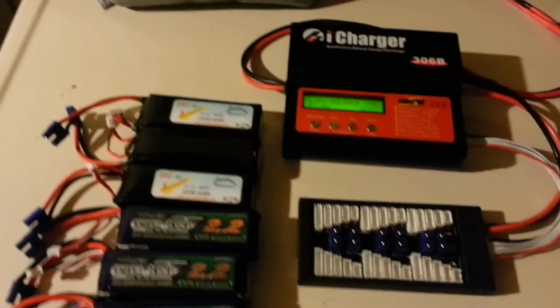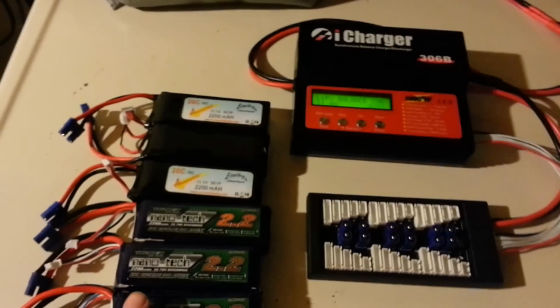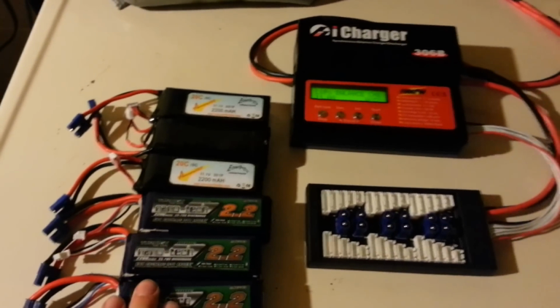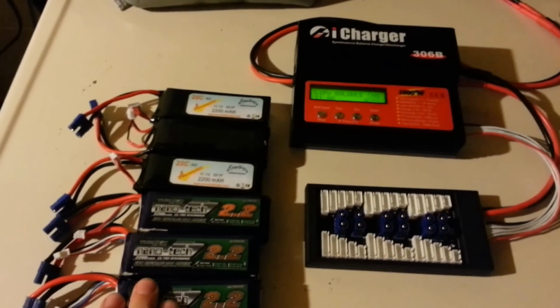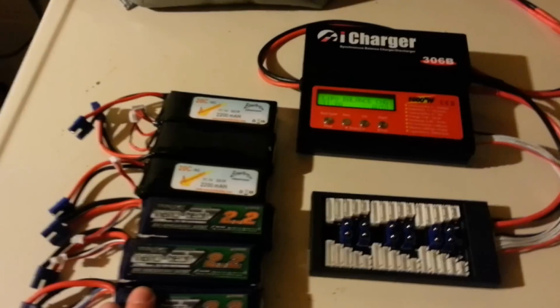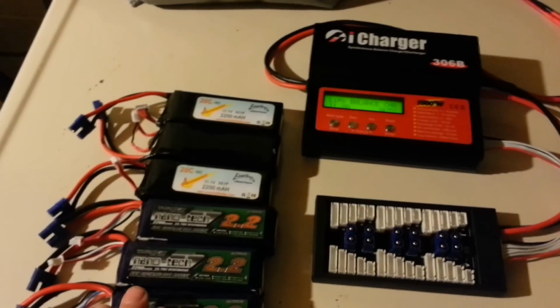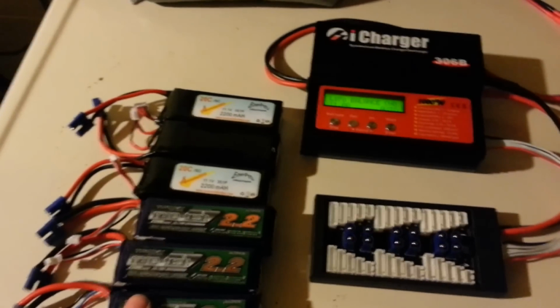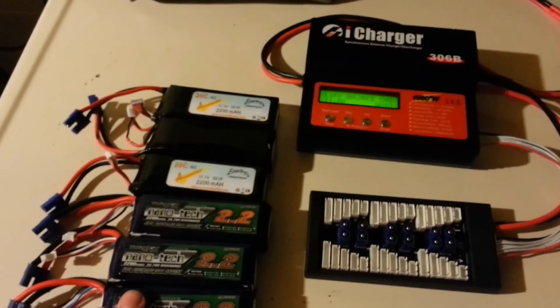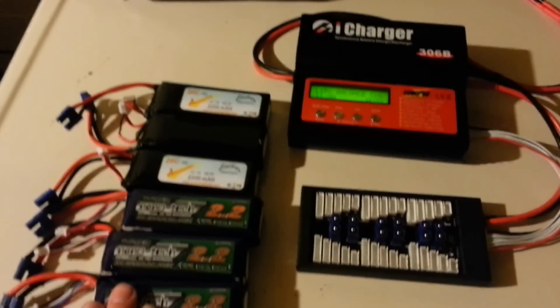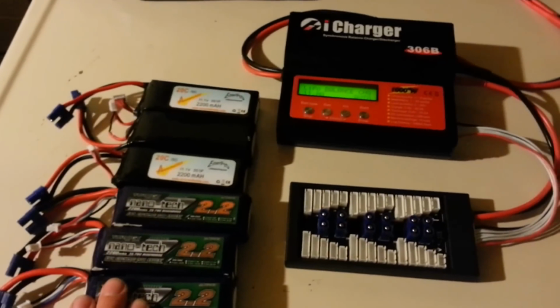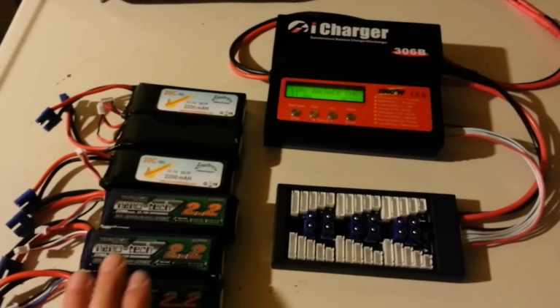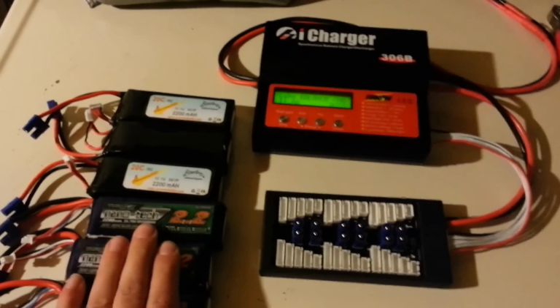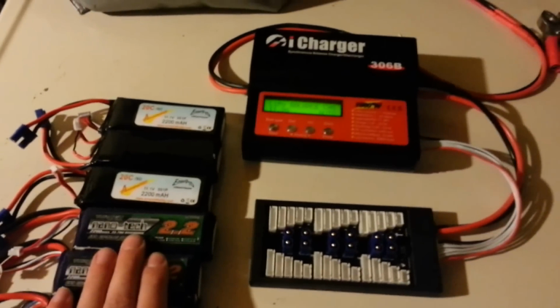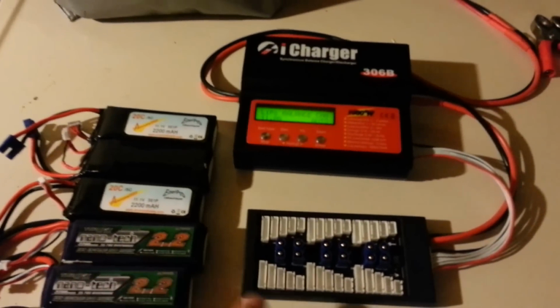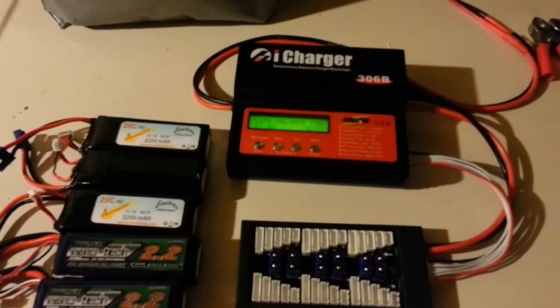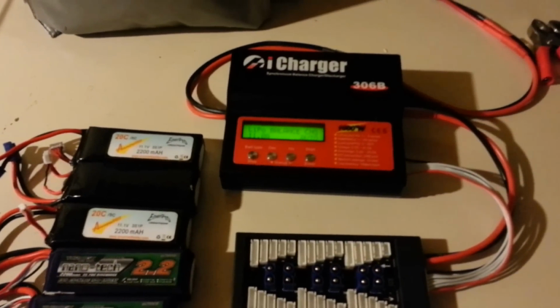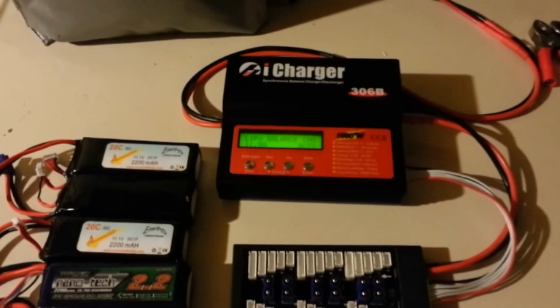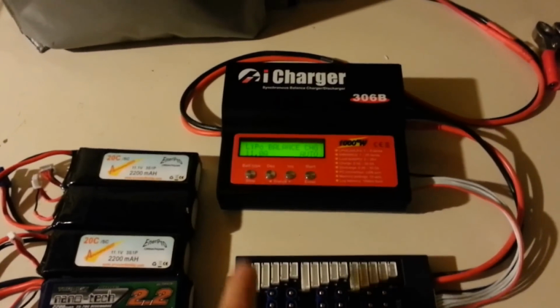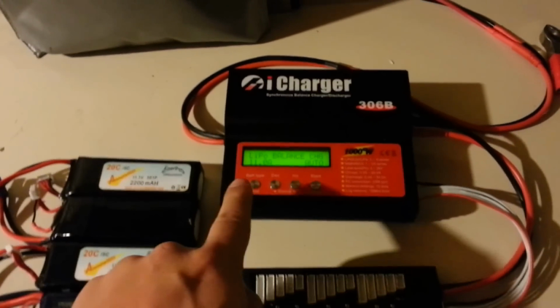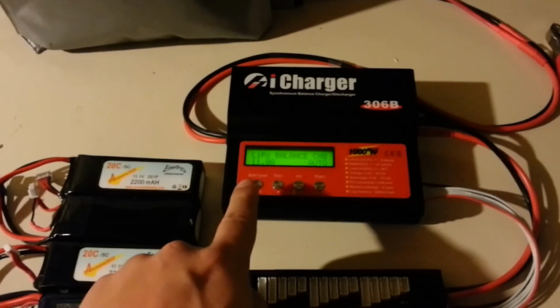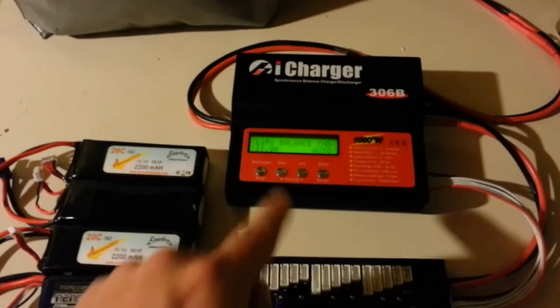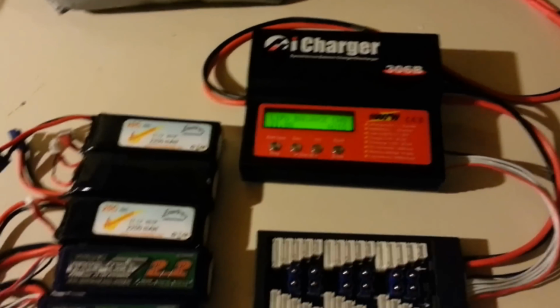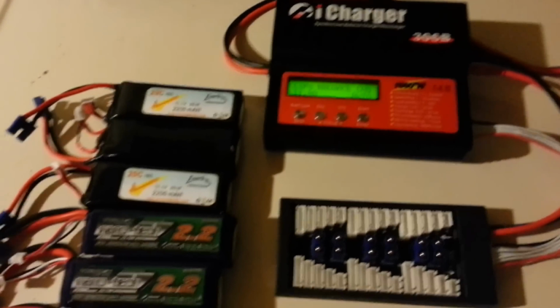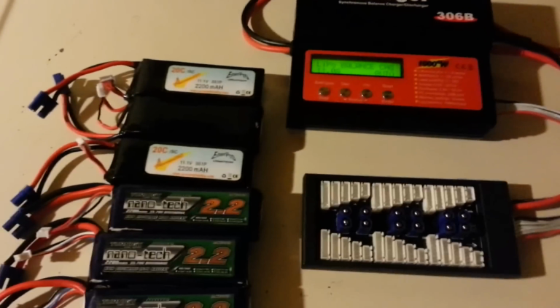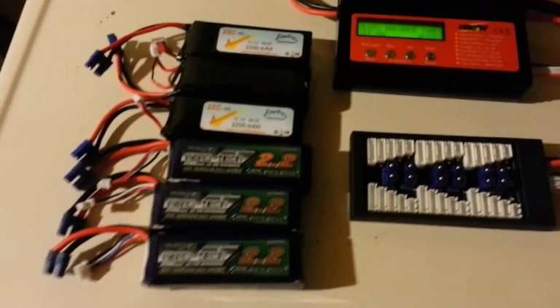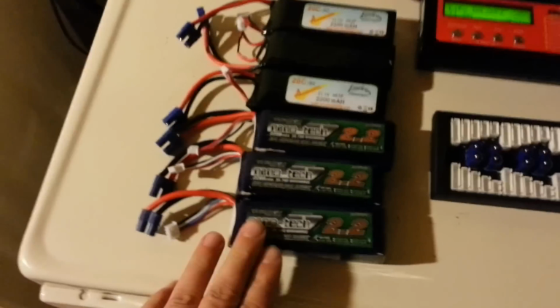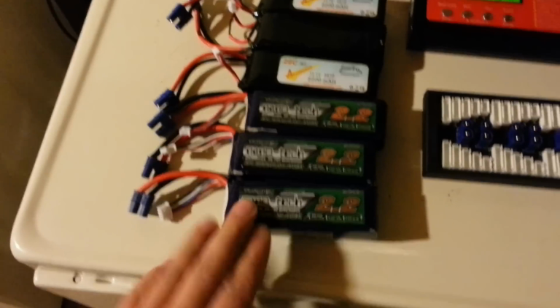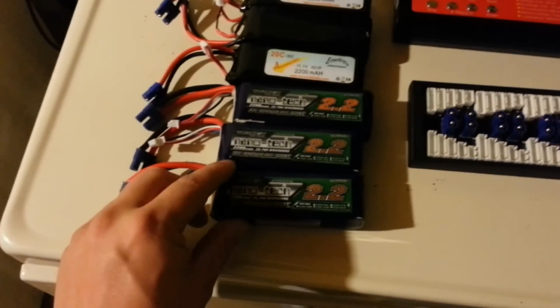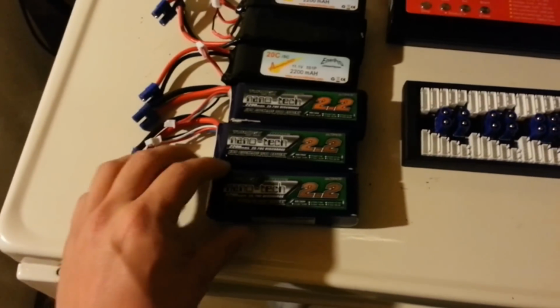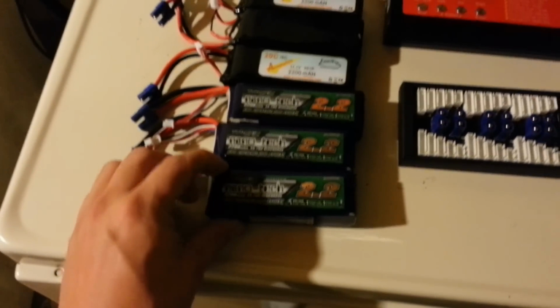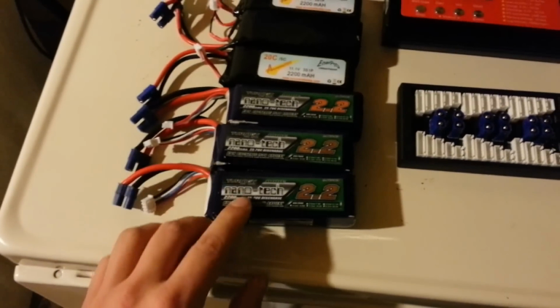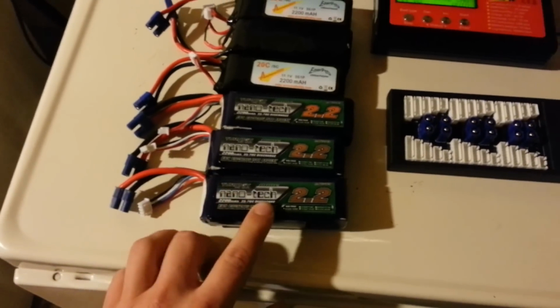Hey guys, today I'm going to be doing a basic review on my charging system, talking about my batteries, my balancing board, and my iCharger. First thing is just a basic overview of my batteries.